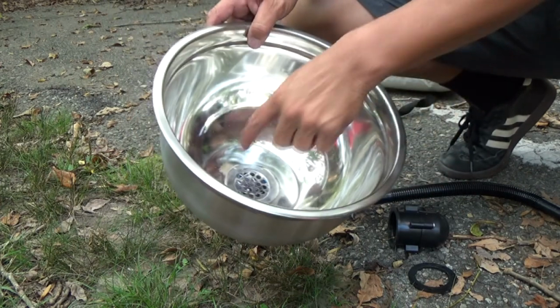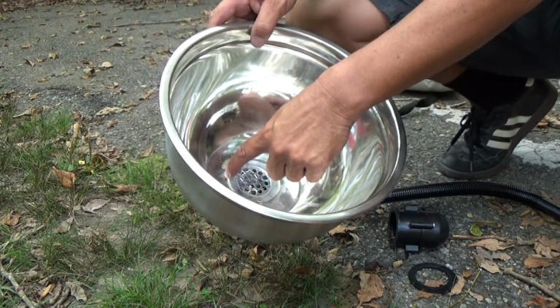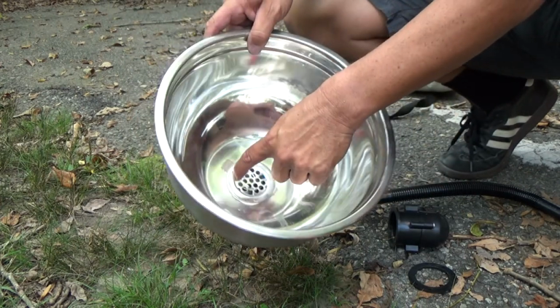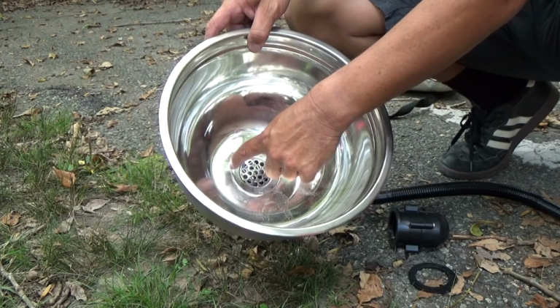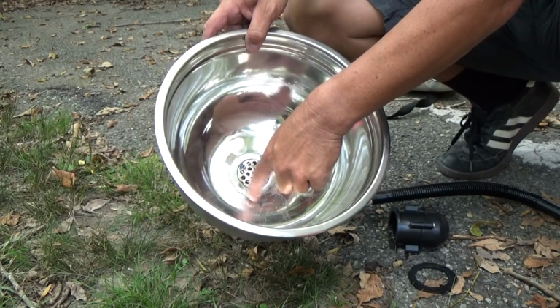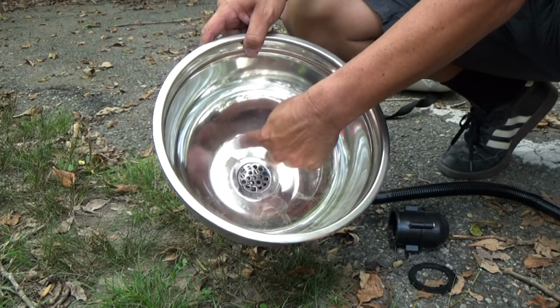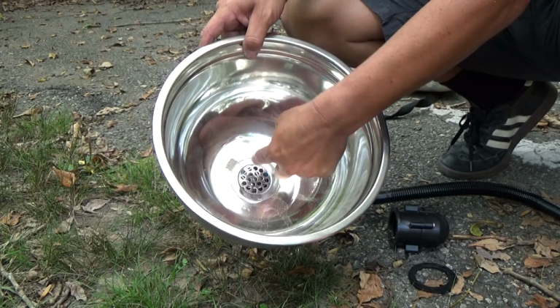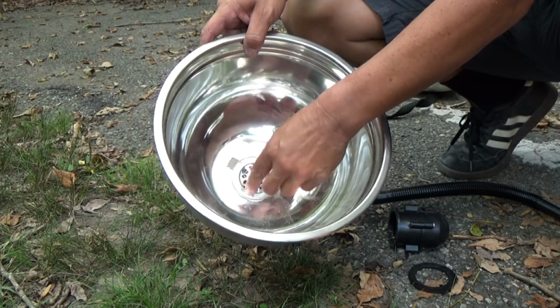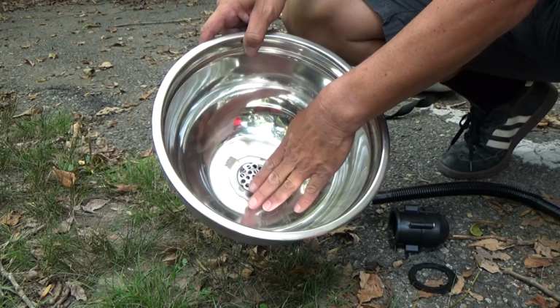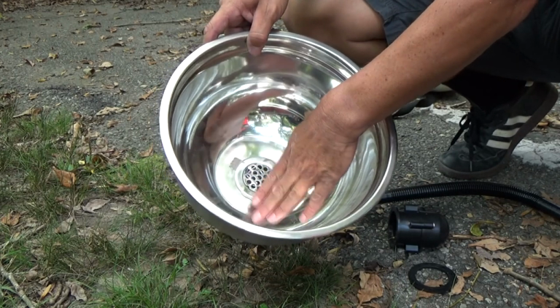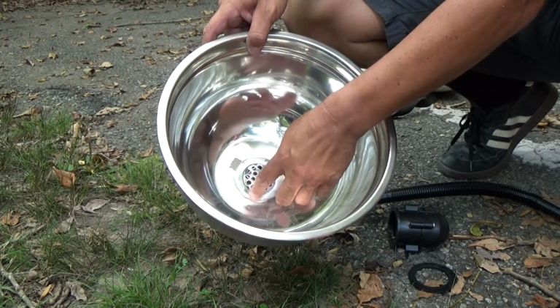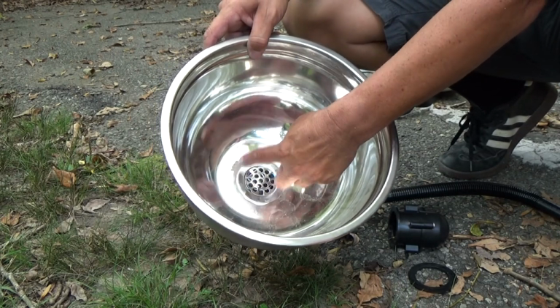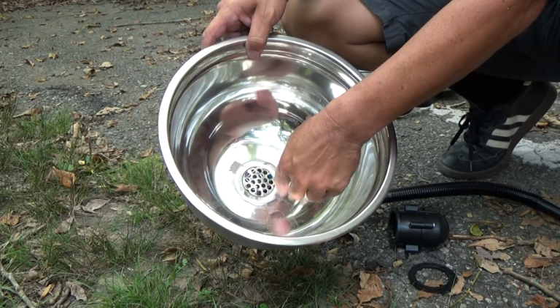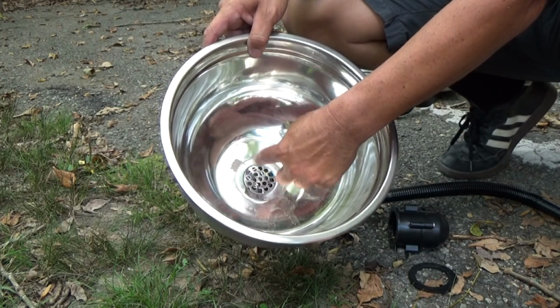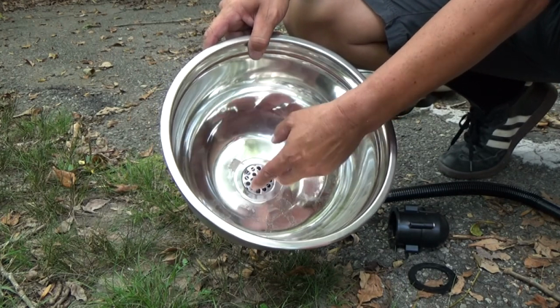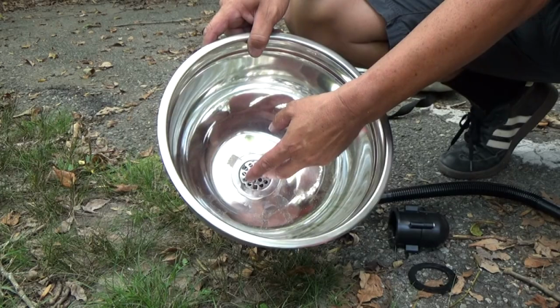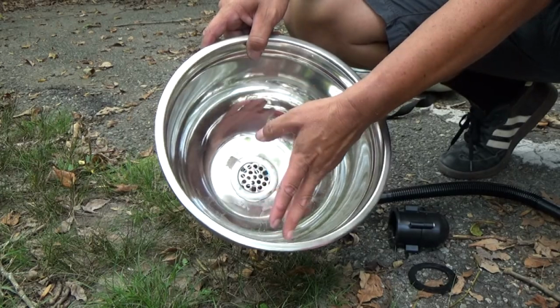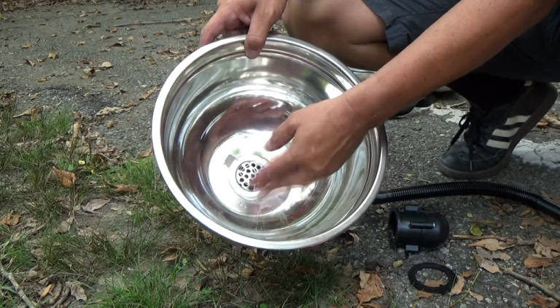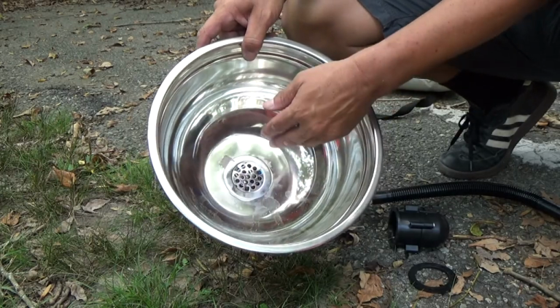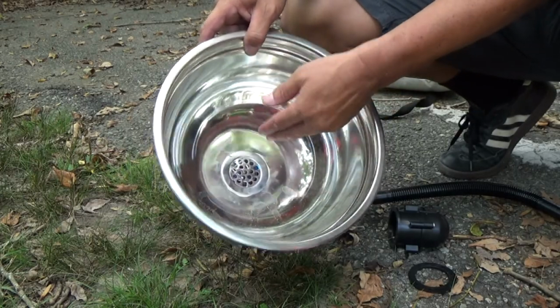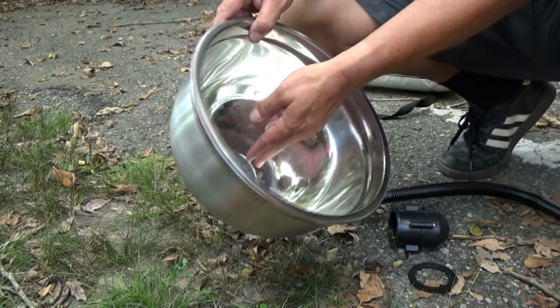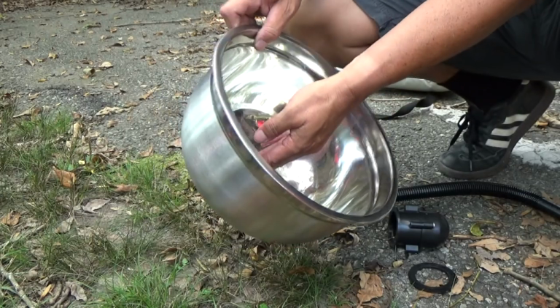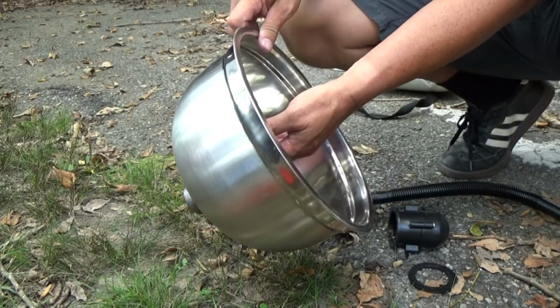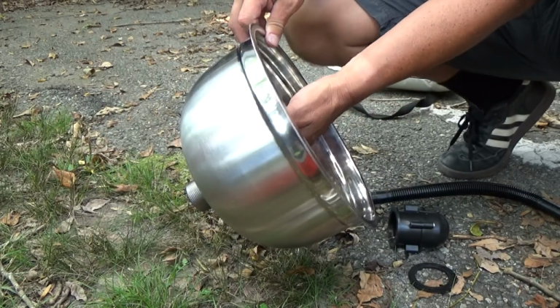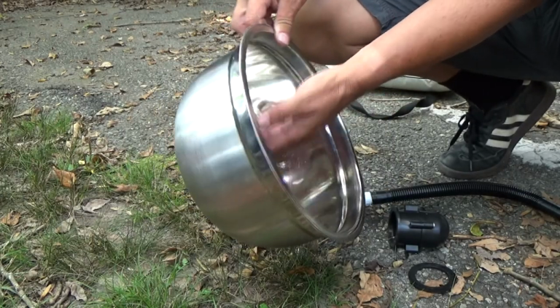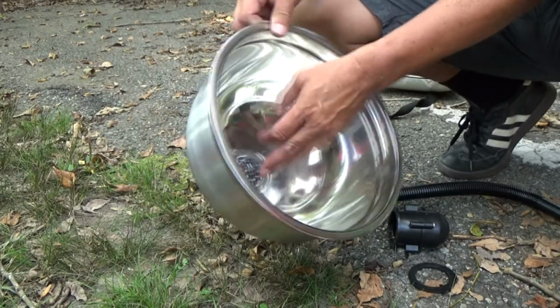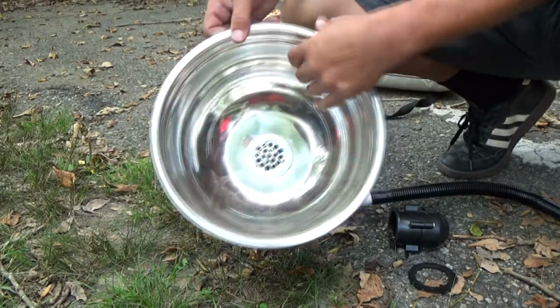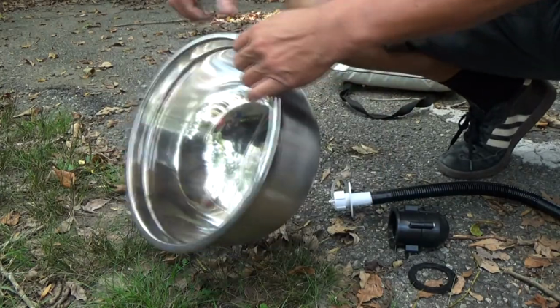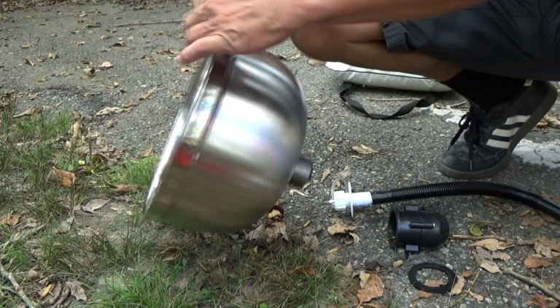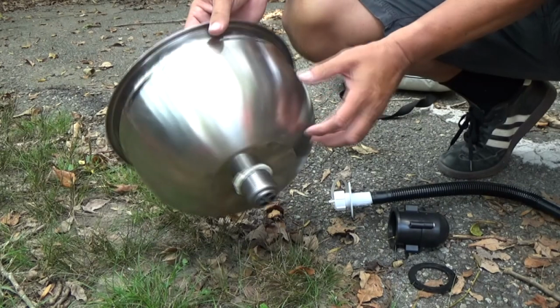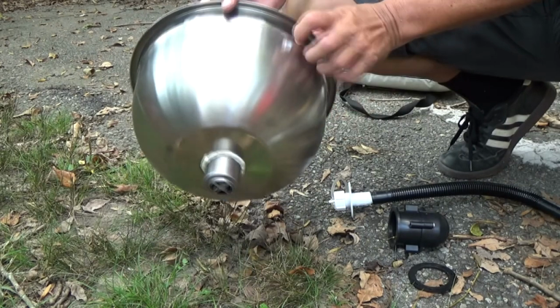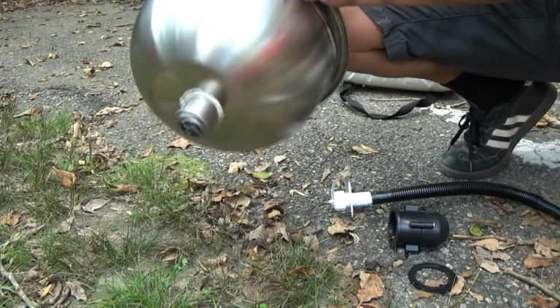A normal sink will have a lip in there and that'll make it flush. So this will technically hold a little bit of water, but I'm not worried about it. I didn't want to spend 80 bucks on a real sink because this bowl is like 10 bucks.